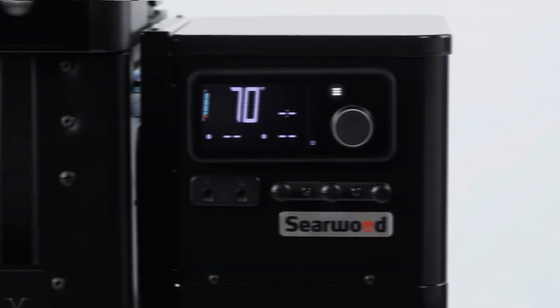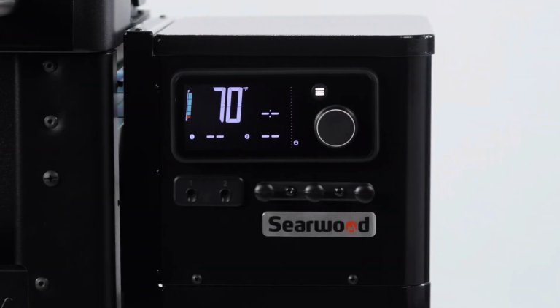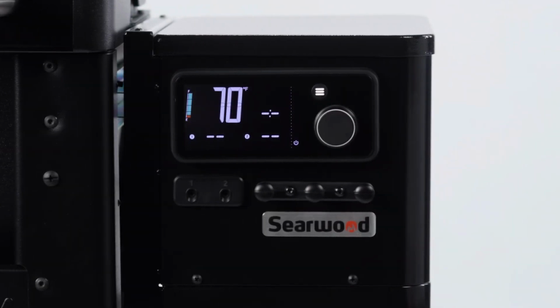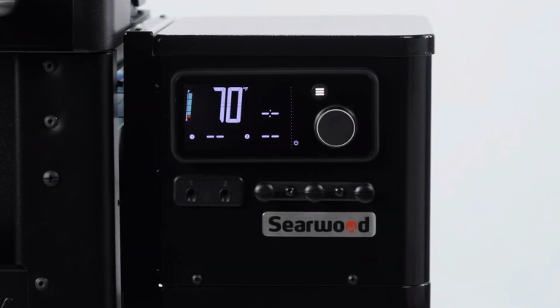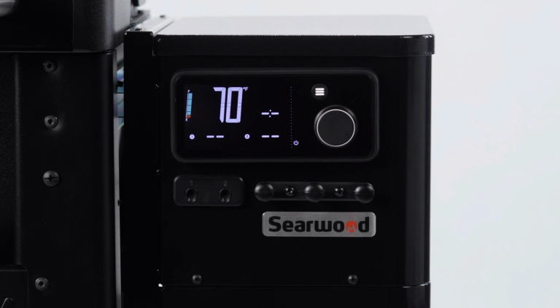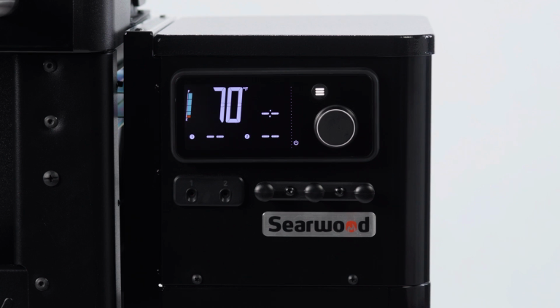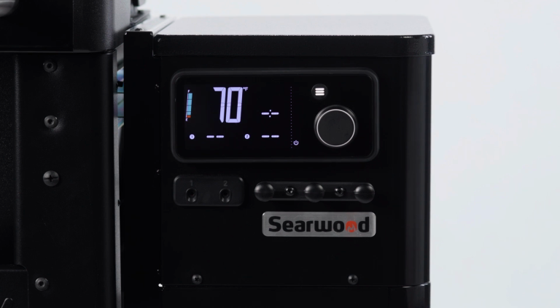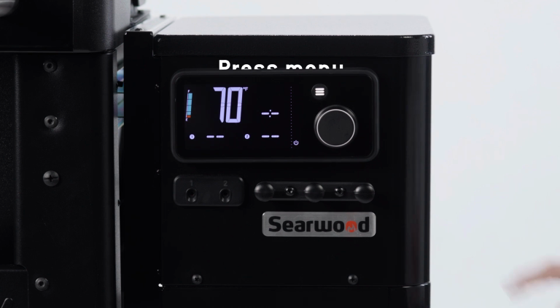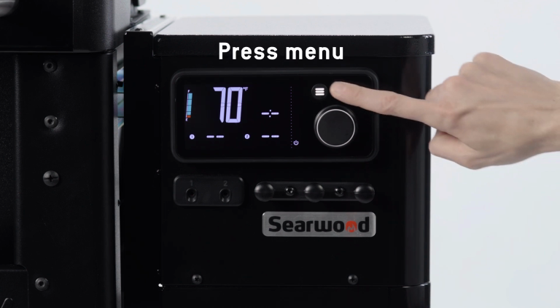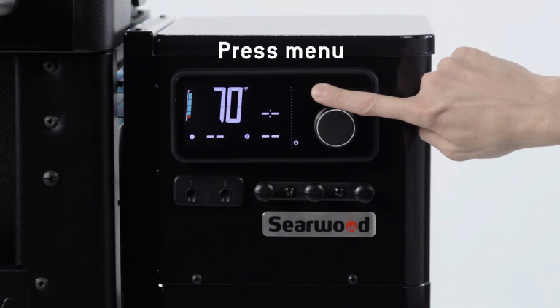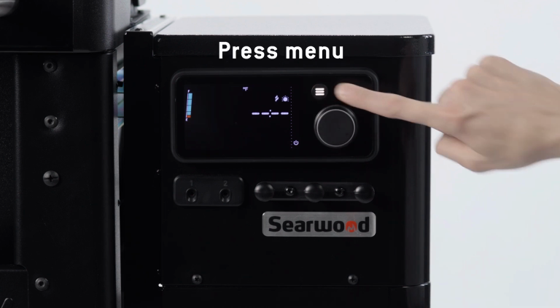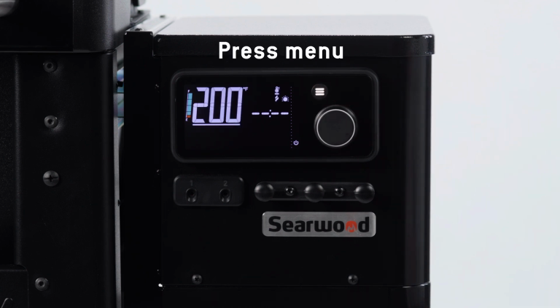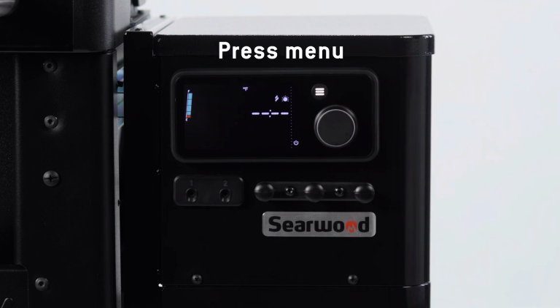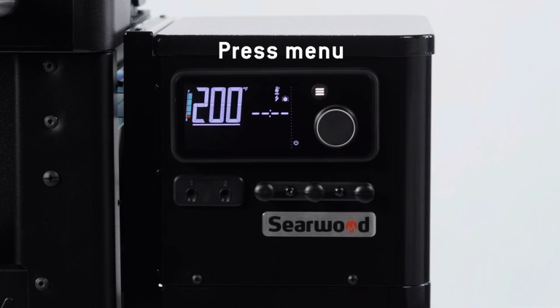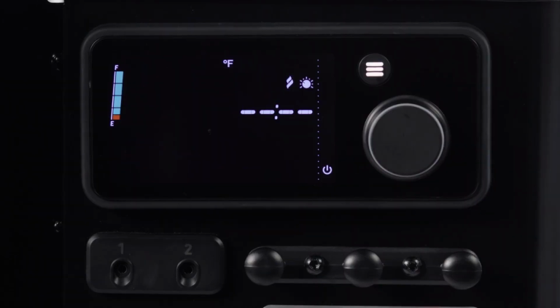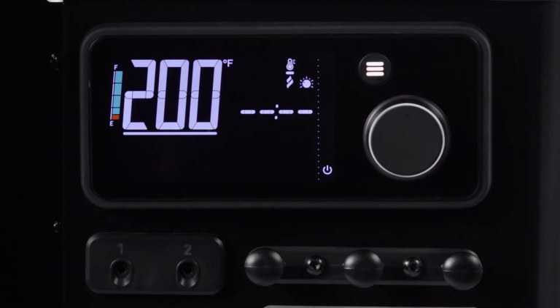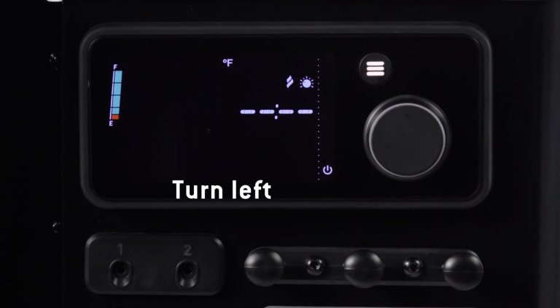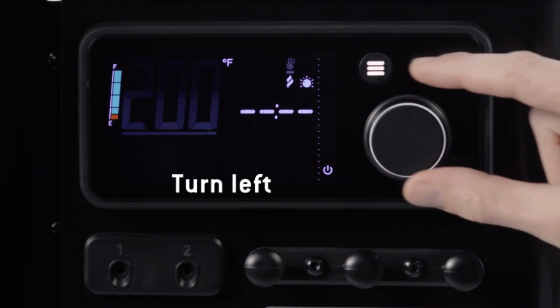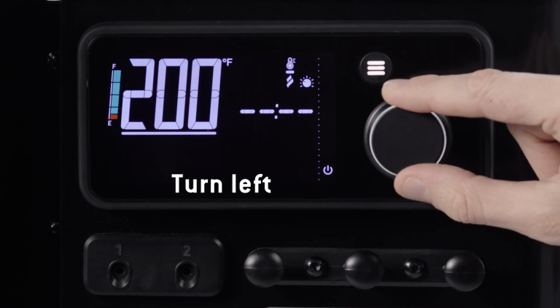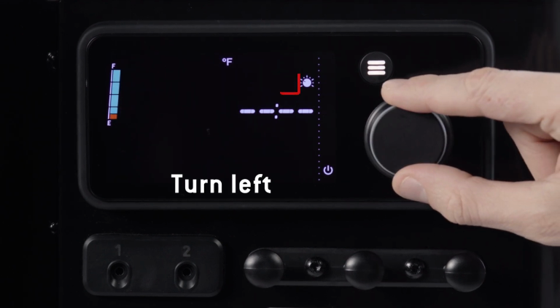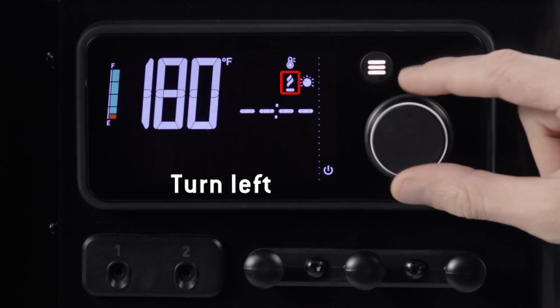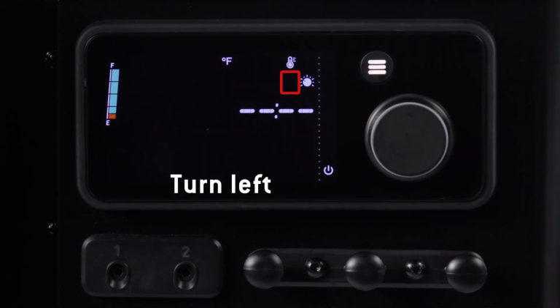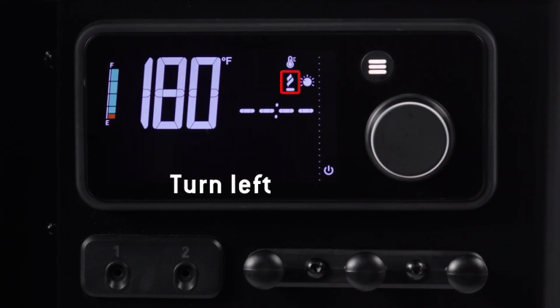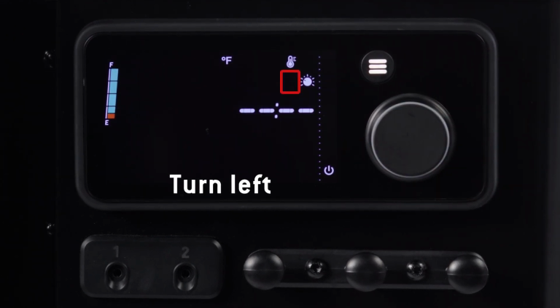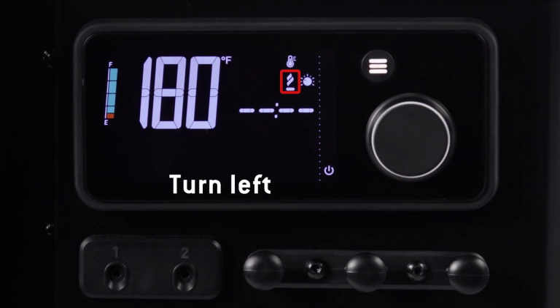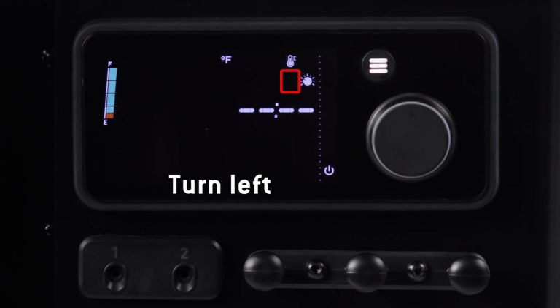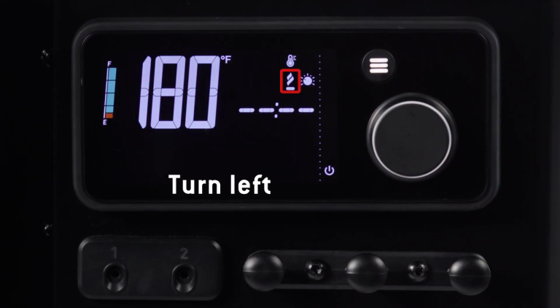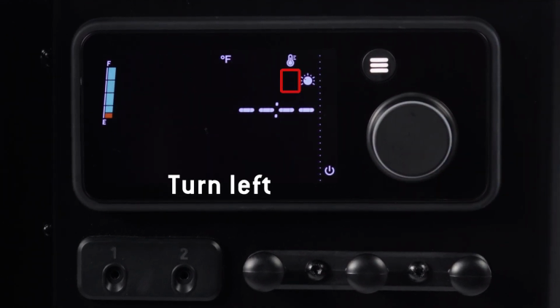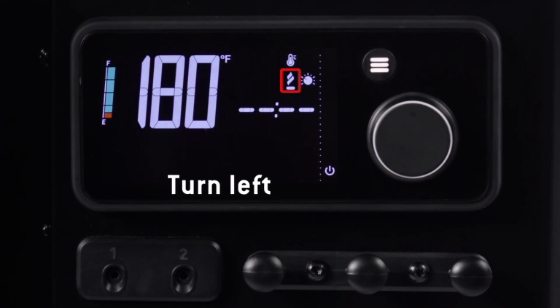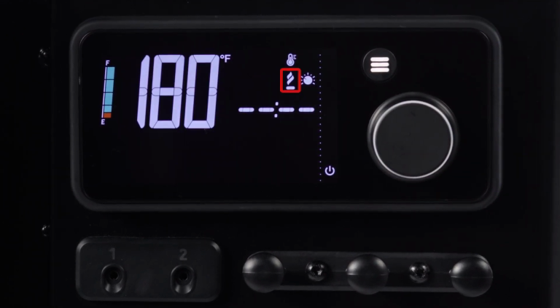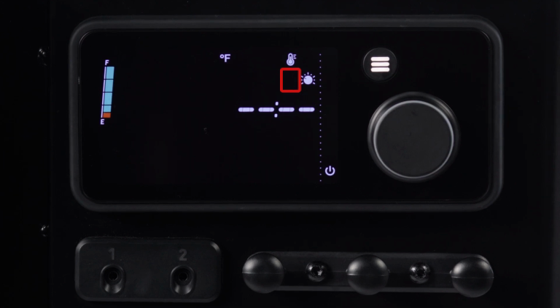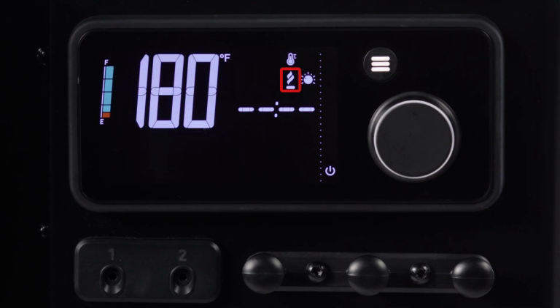To set Smoke Boost on your Searwood 600 or Searwood XL 600 pellet grill, first press menu. Then turn the knob to the left and scroll until you see the smoke boost icon flashing. The large temperature display will show 180 degrees.